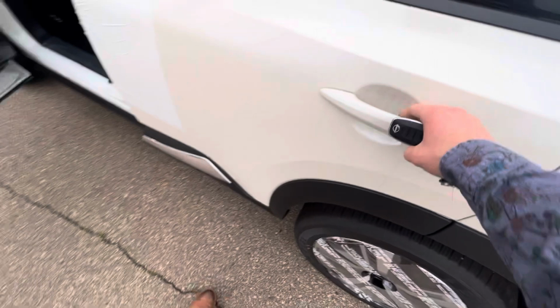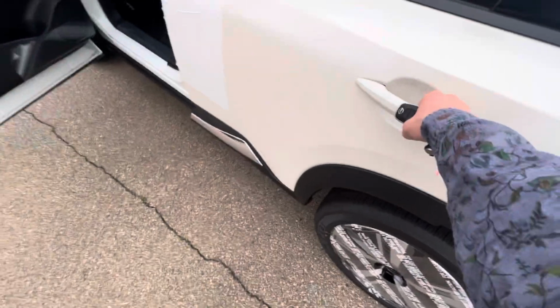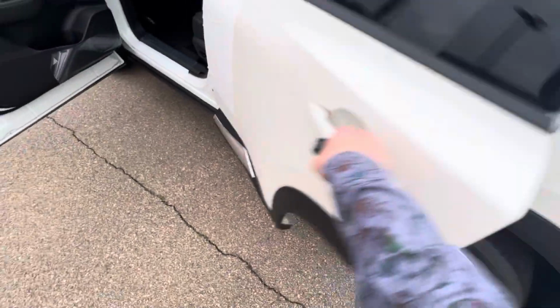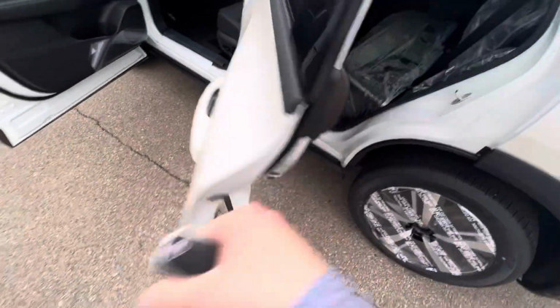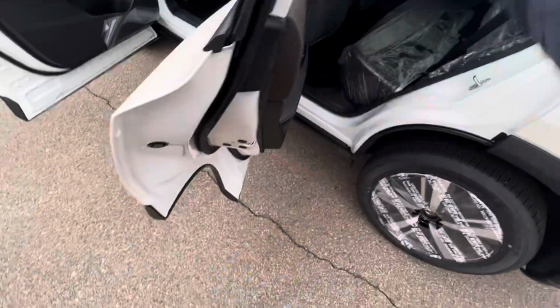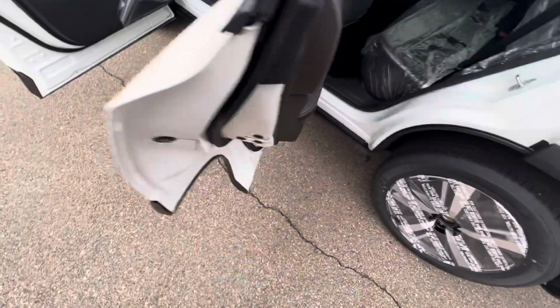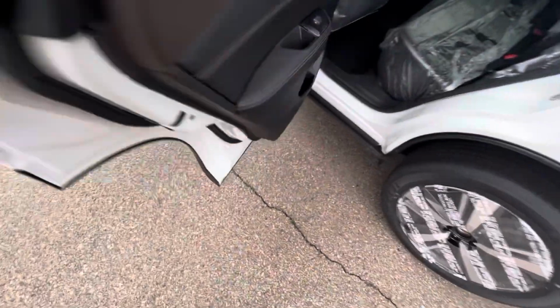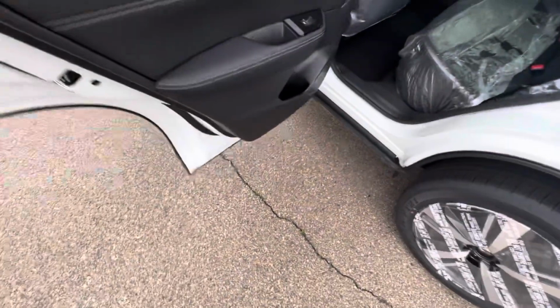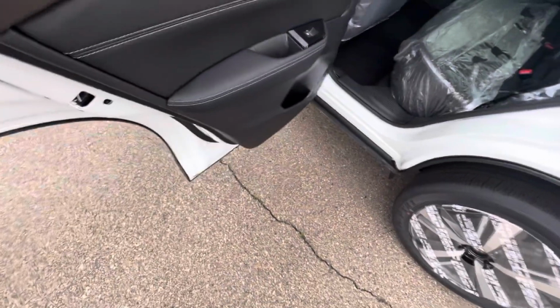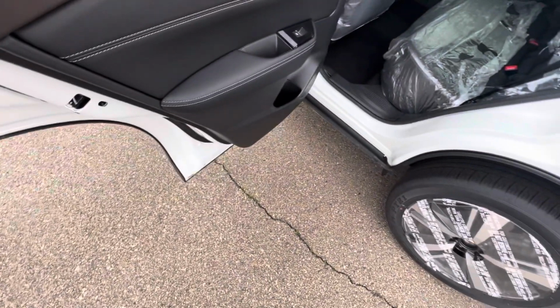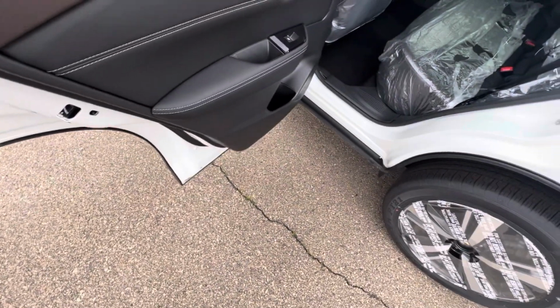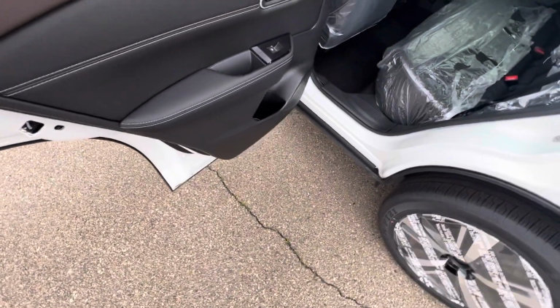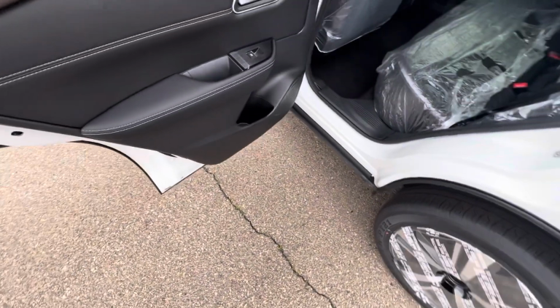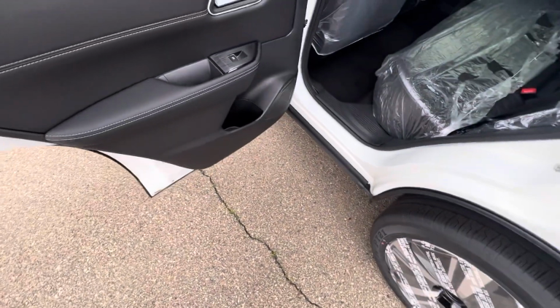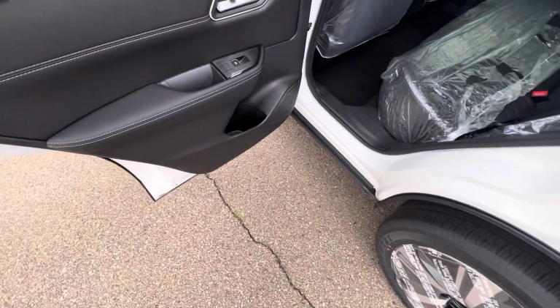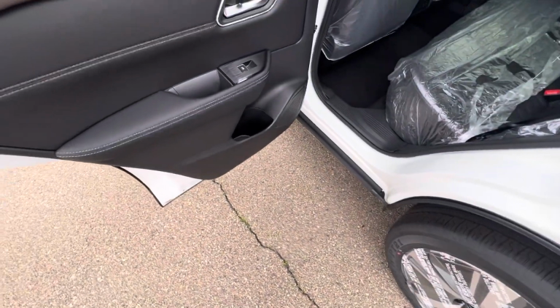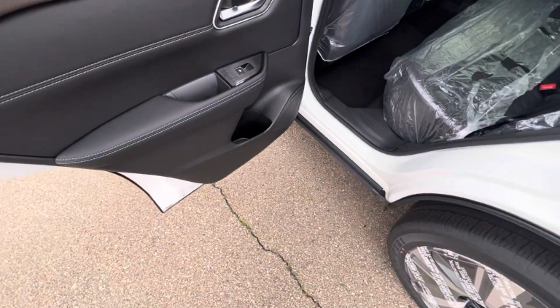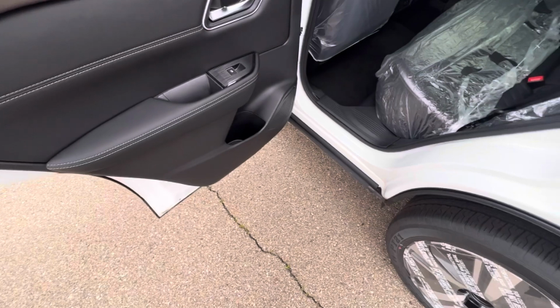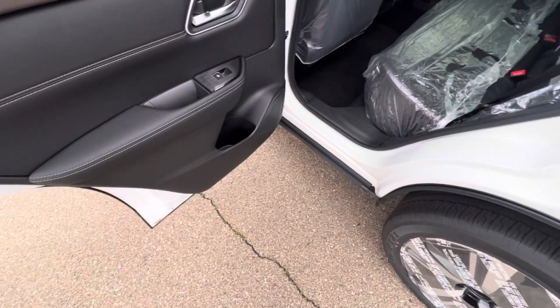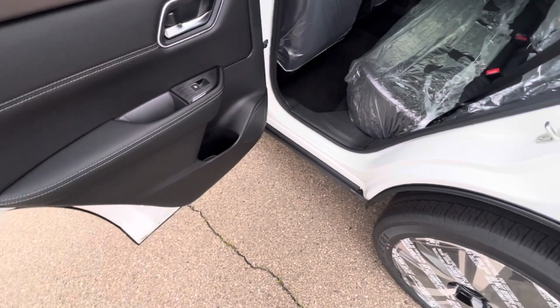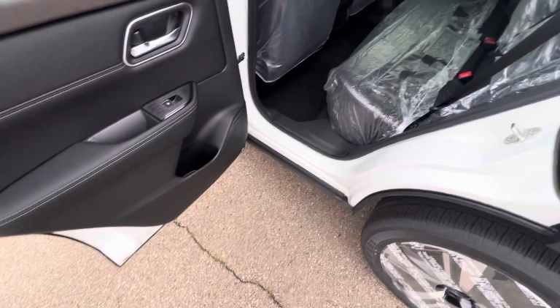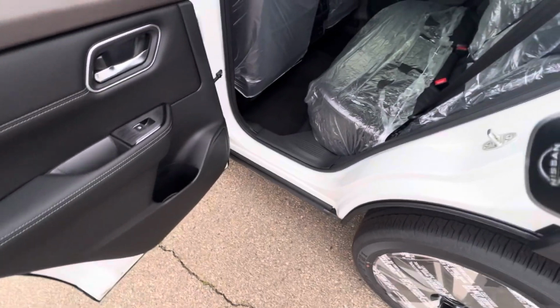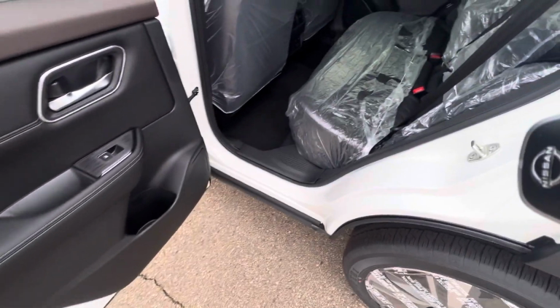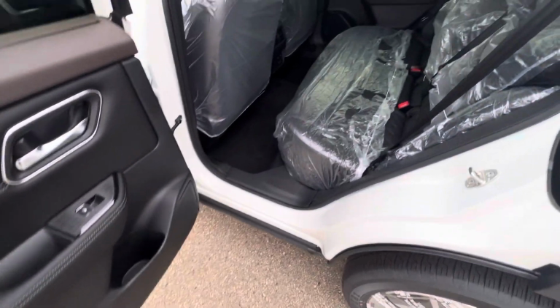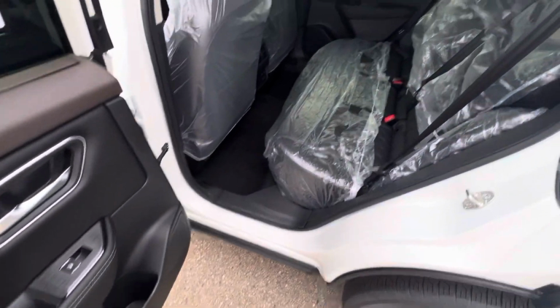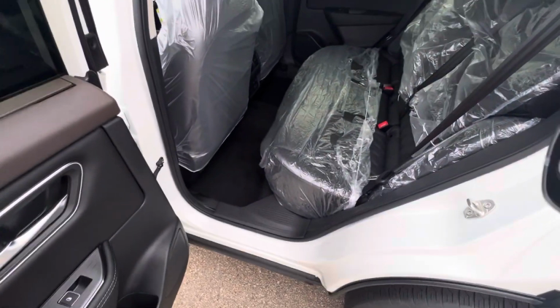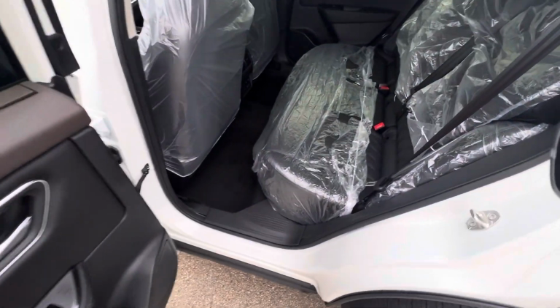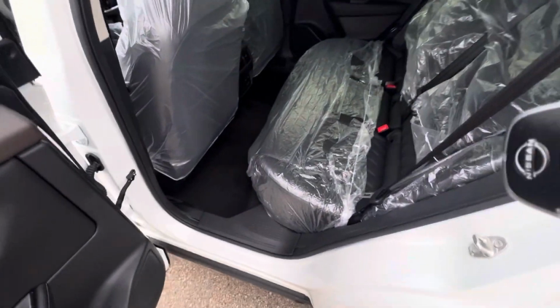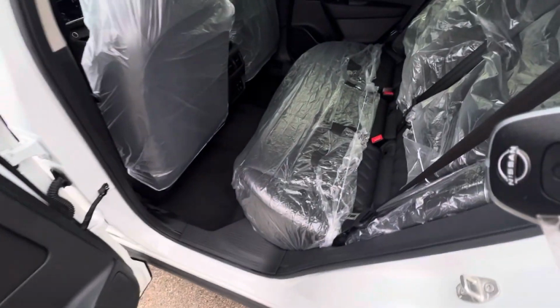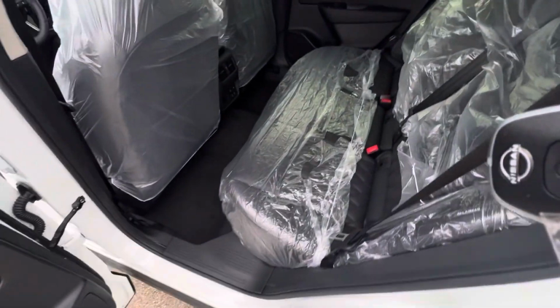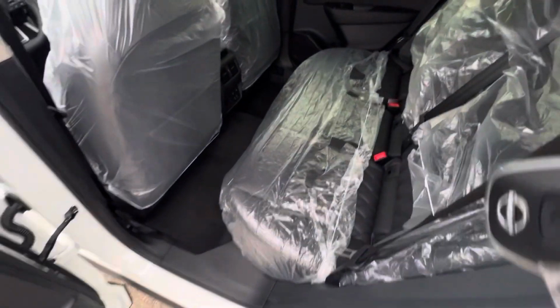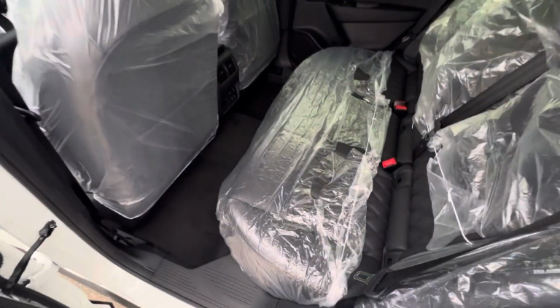One of the coolest things about the Rogue is the doors open to a full 85 degrees. You don't really realize how much easier that makes it to get in, just loading cargo and whatnot.